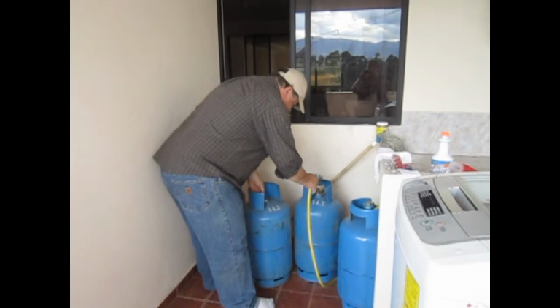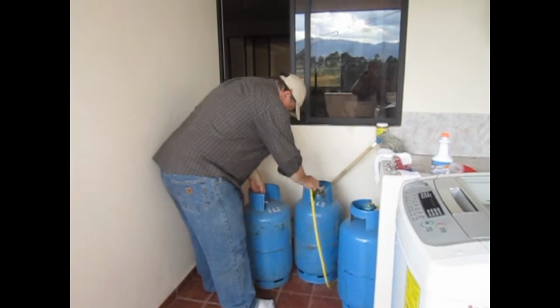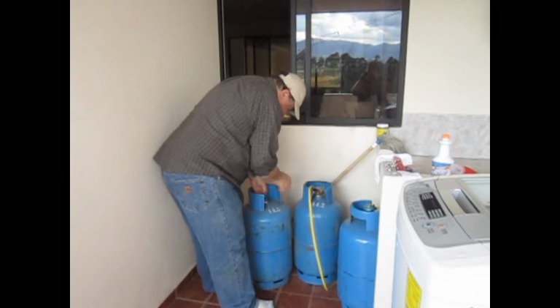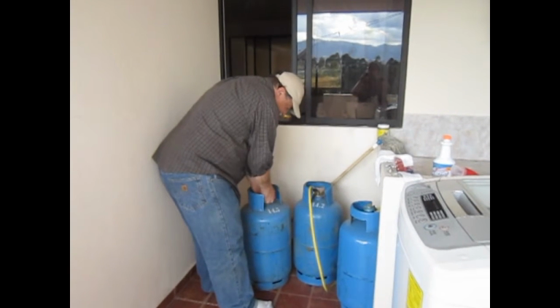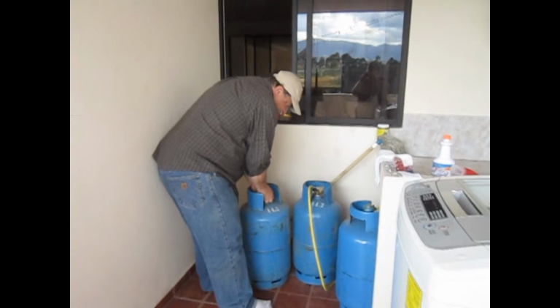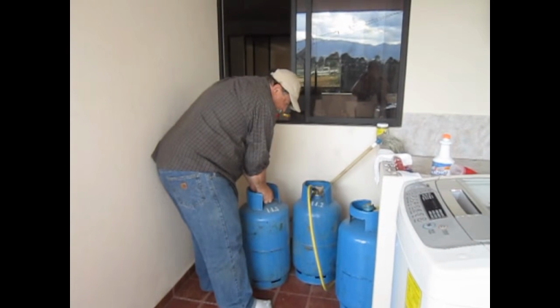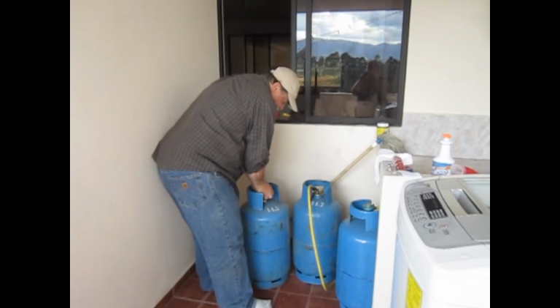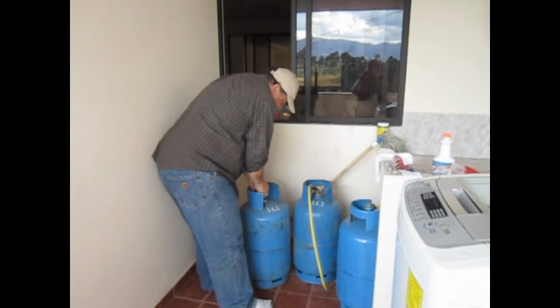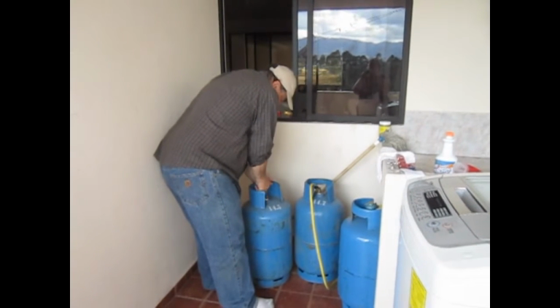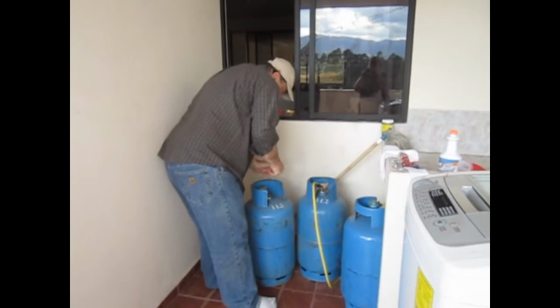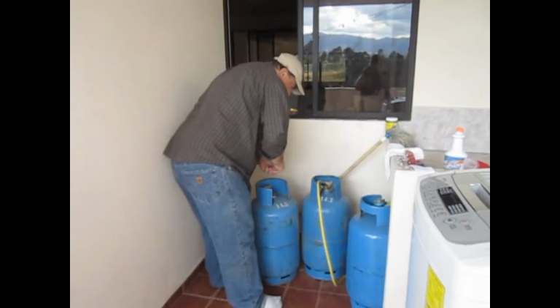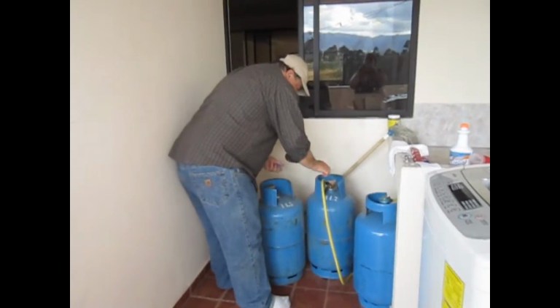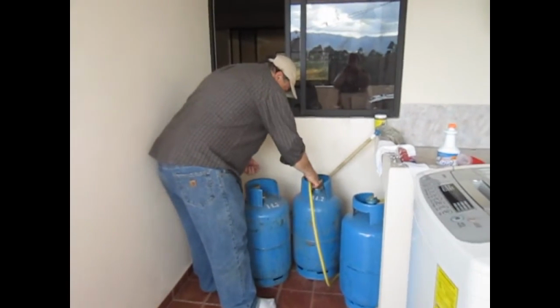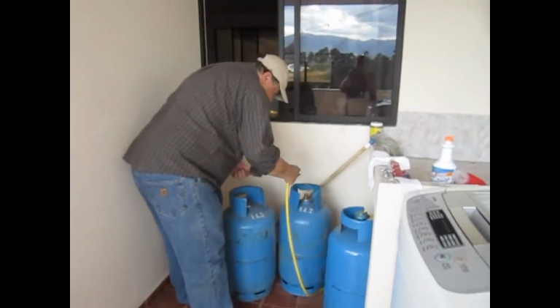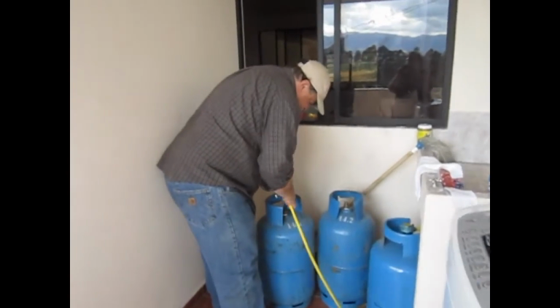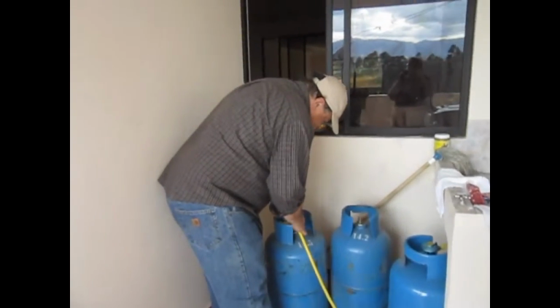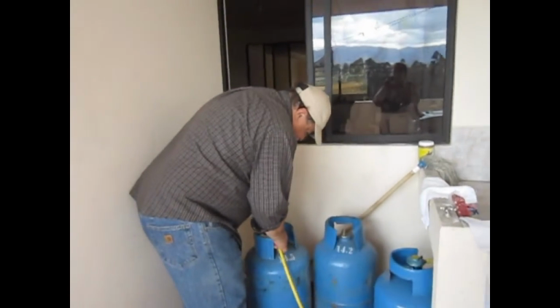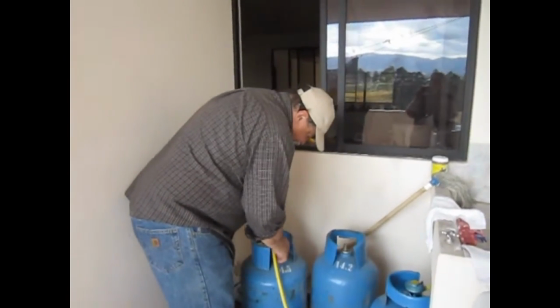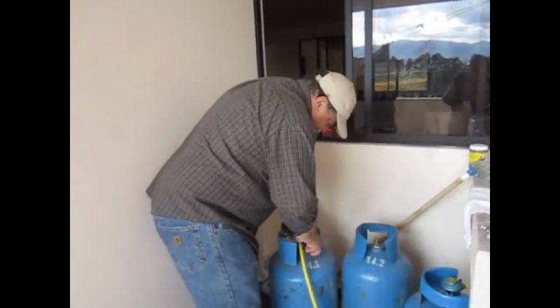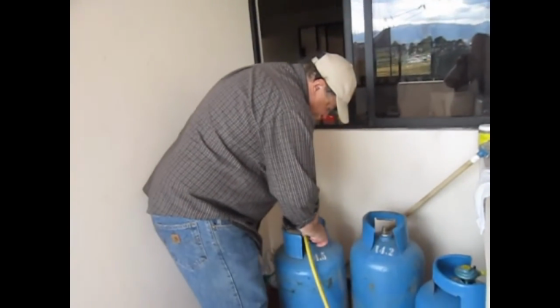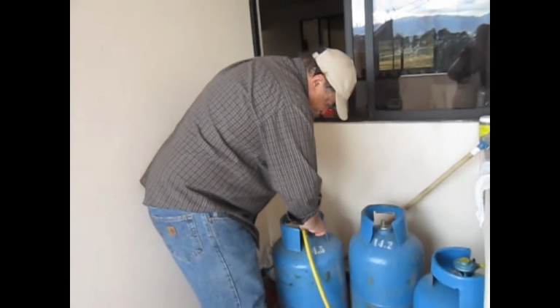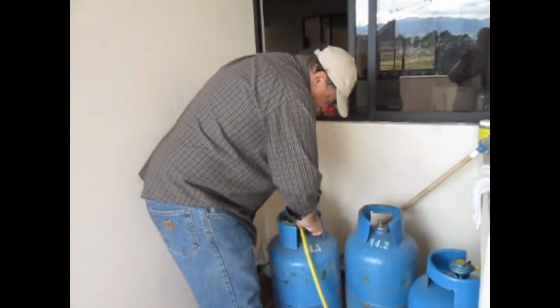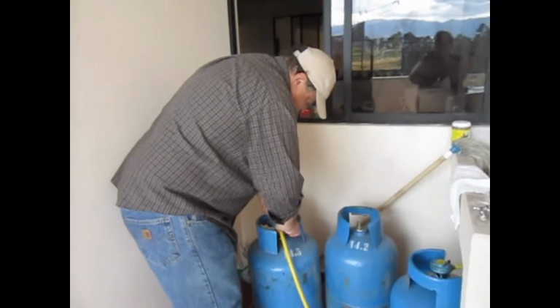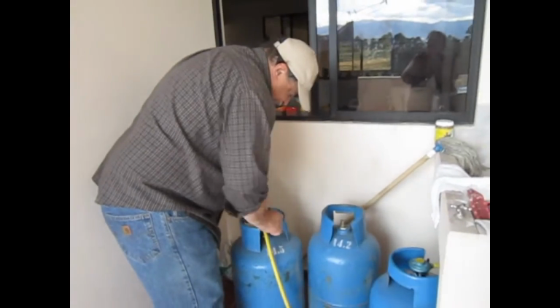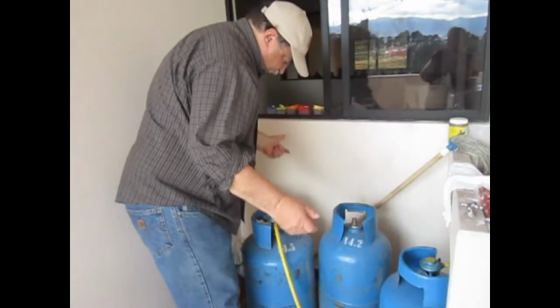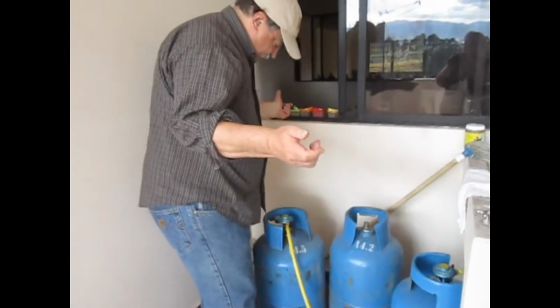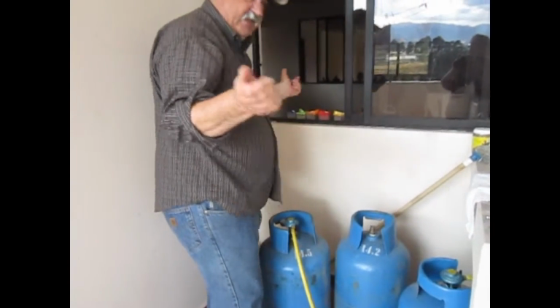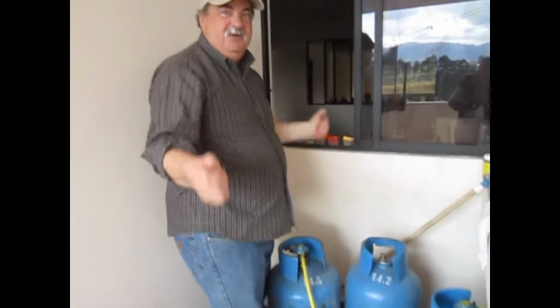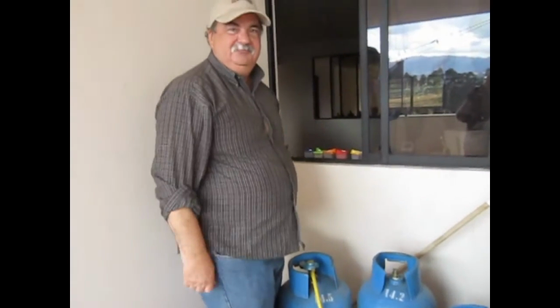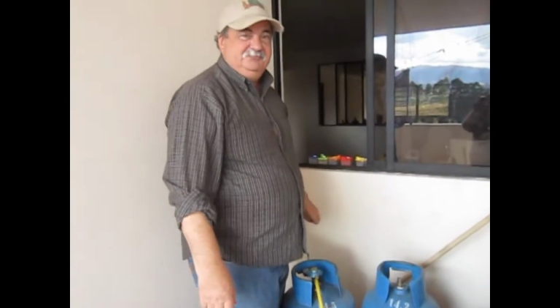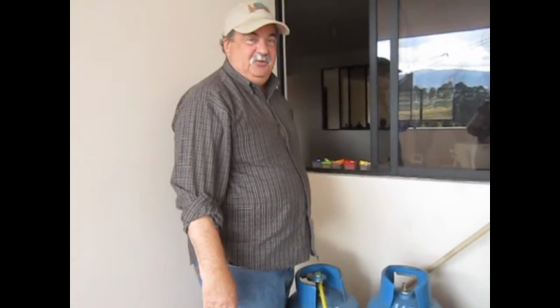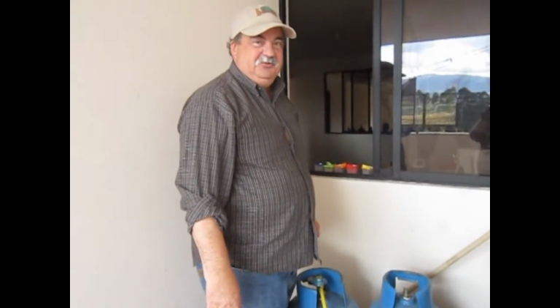The new tank will come with this plastic protector. Pull that off, put it back on, and flip the switch right. And it's done. That's all there is to it.